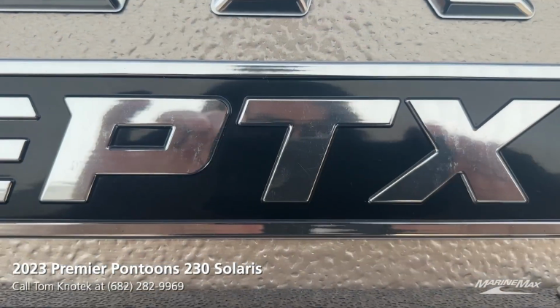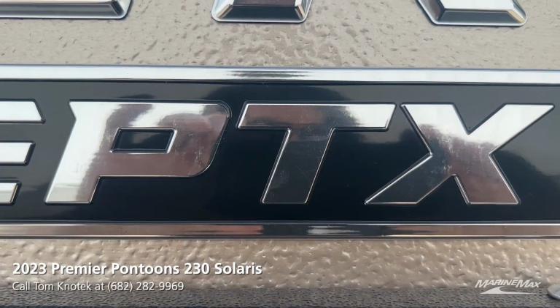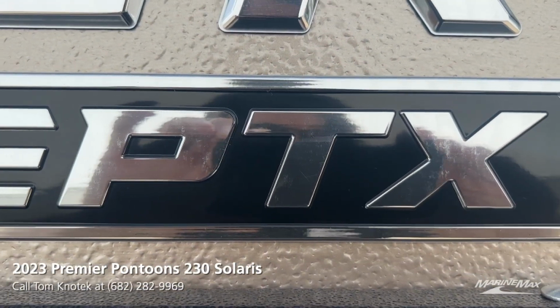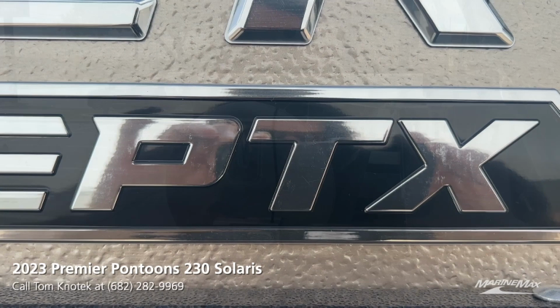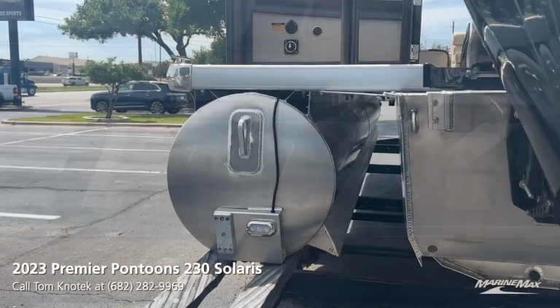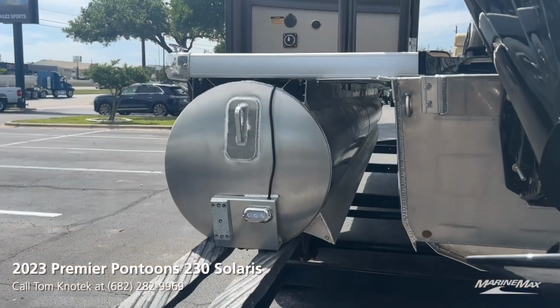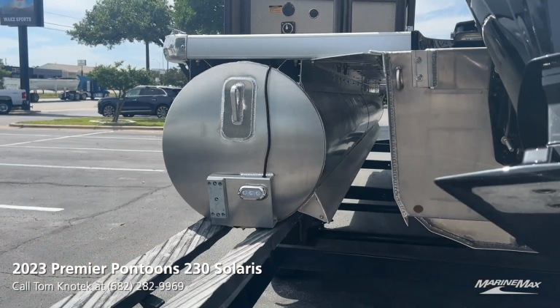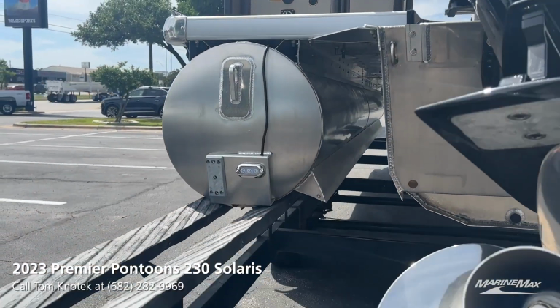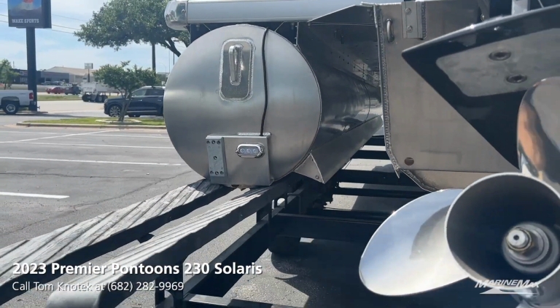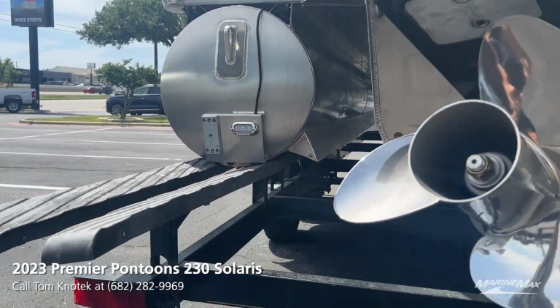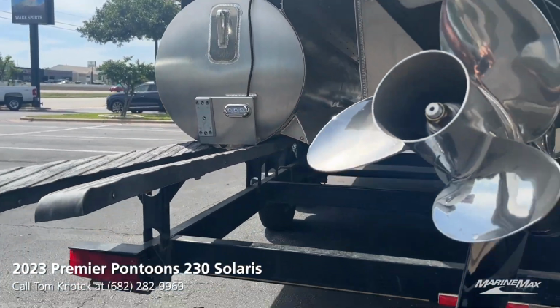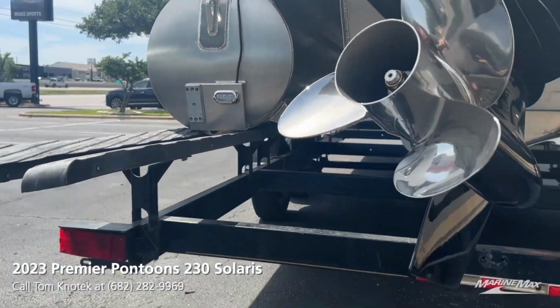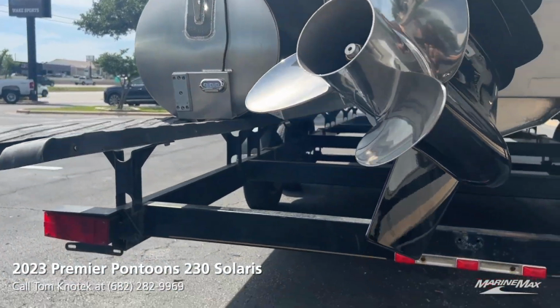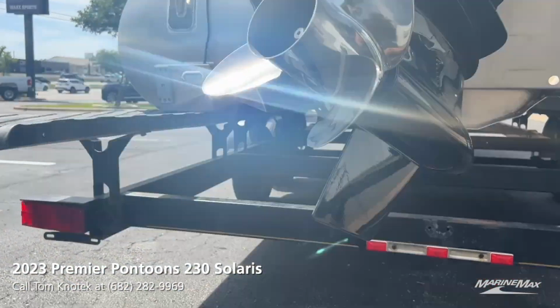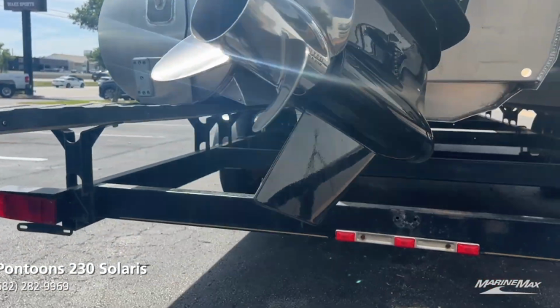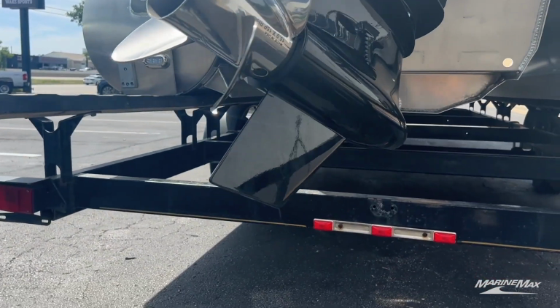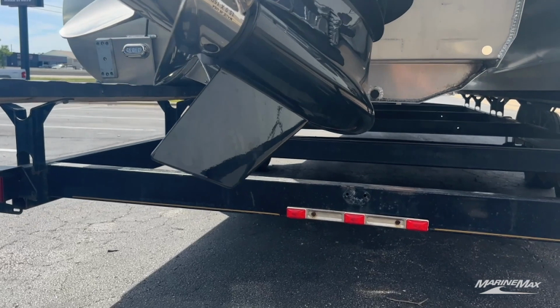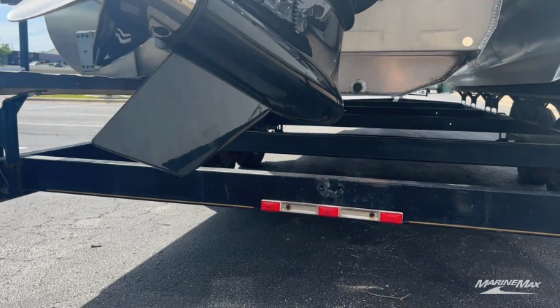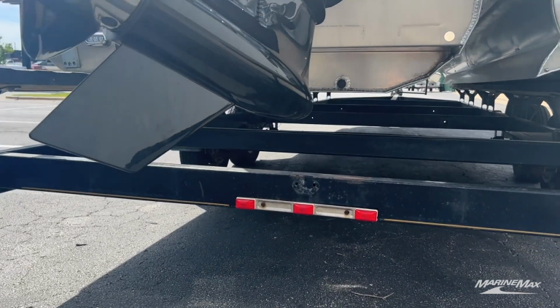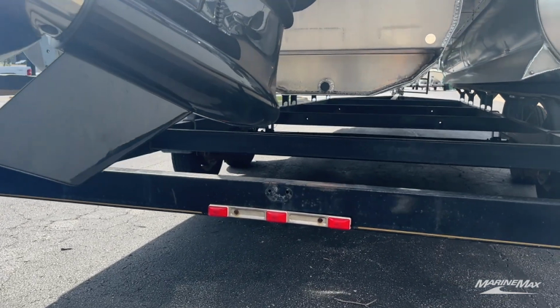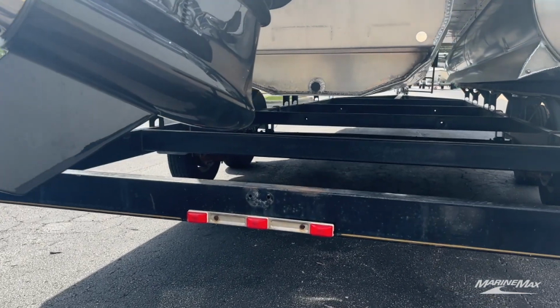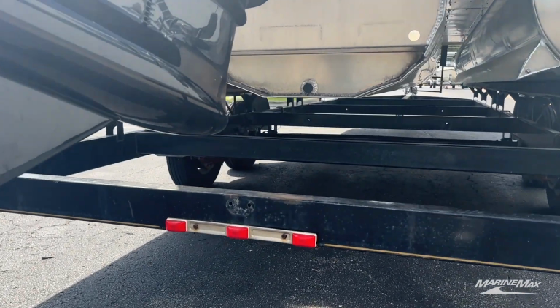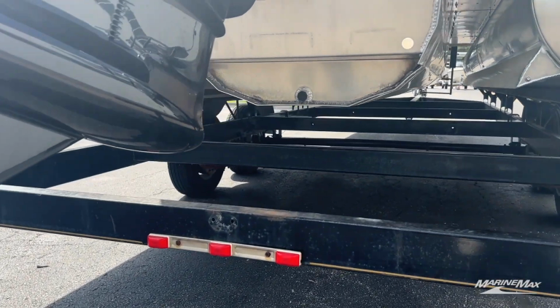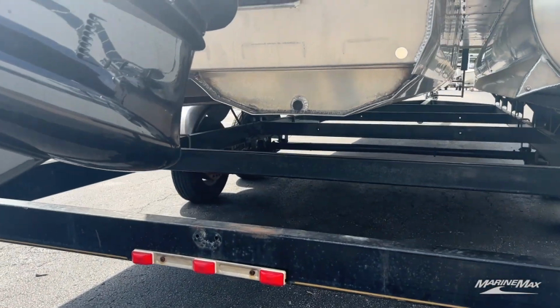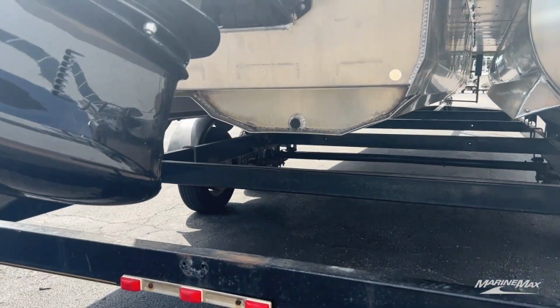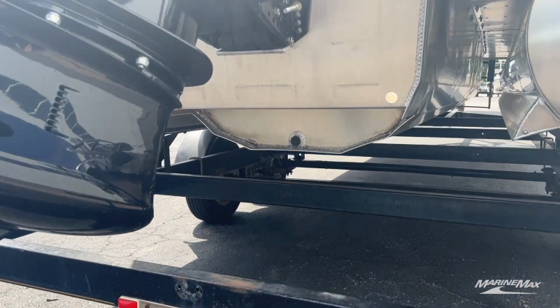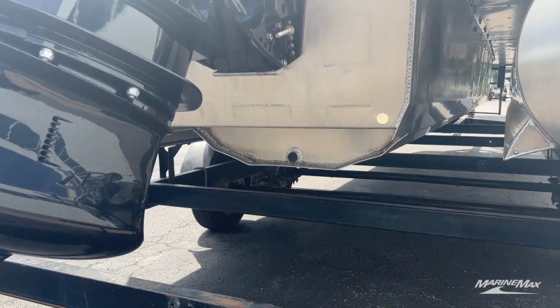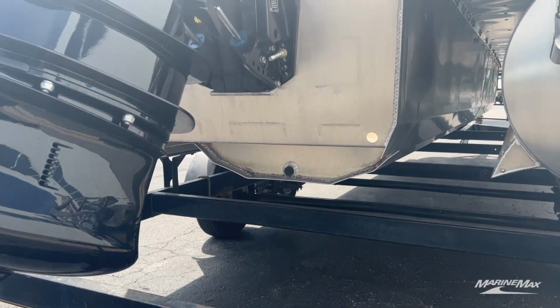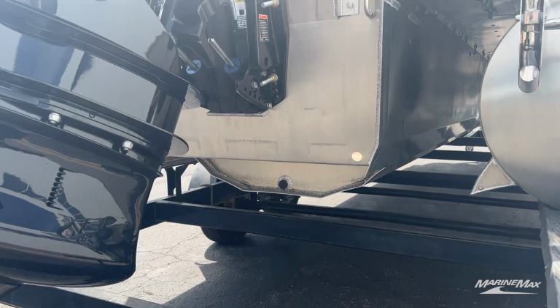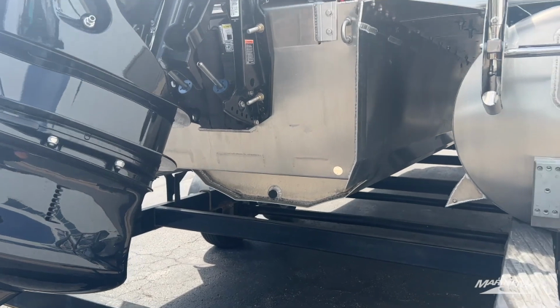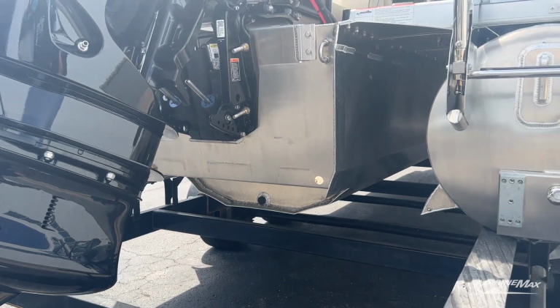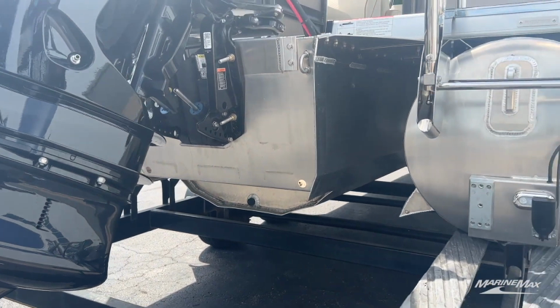My next favorite feature is the PTX center toon, which has been upgraded to a 36-inch toon on this tri-toon. You'll see it has an extremely wide running surface on that center toon, giving you much better handling on the water.